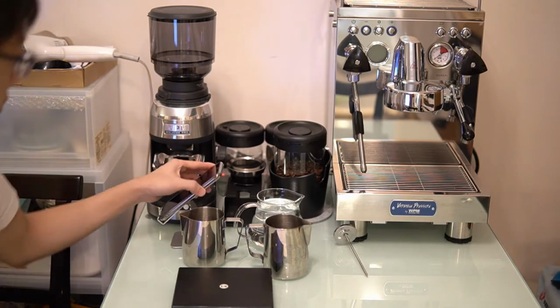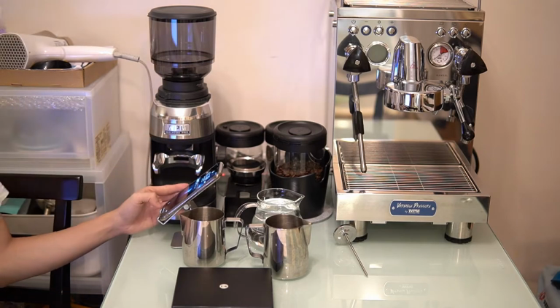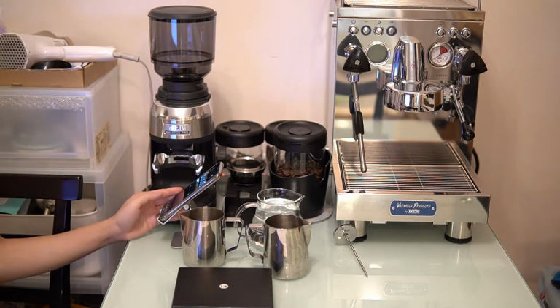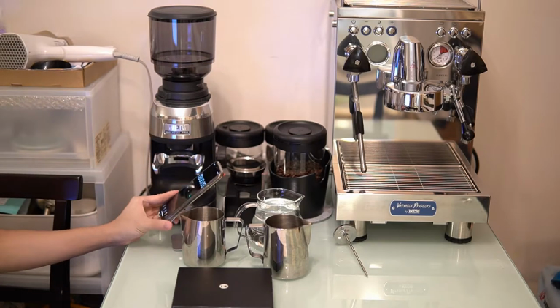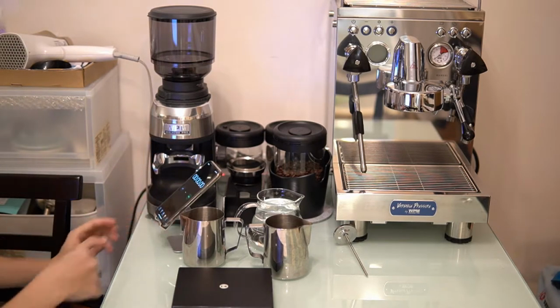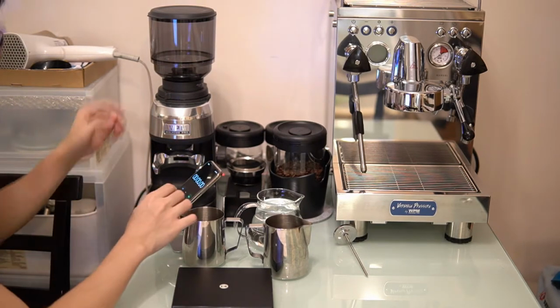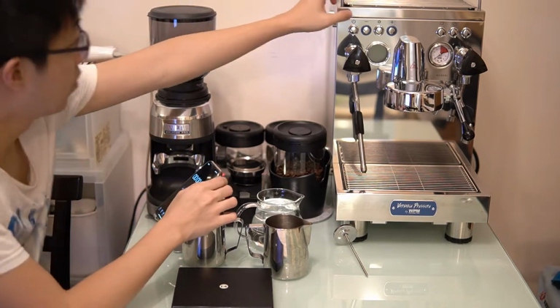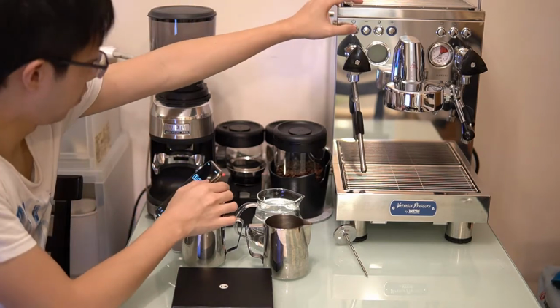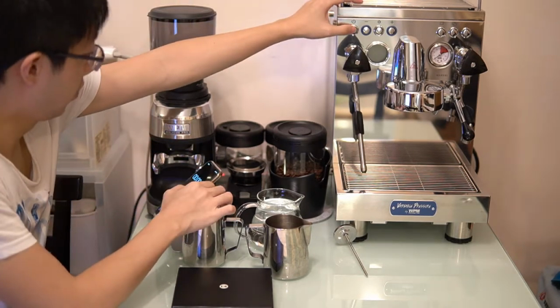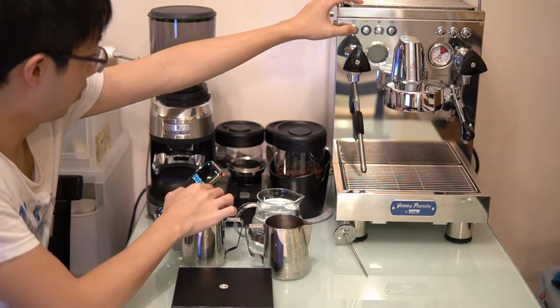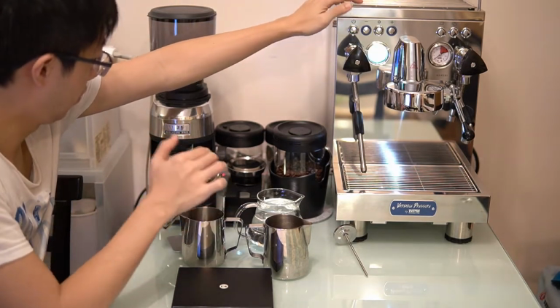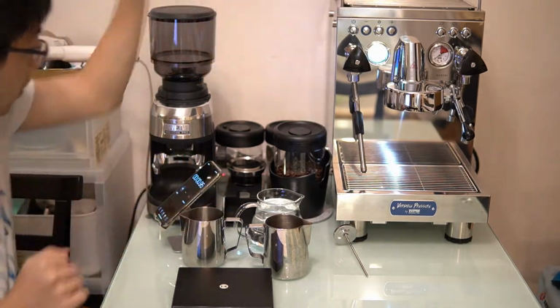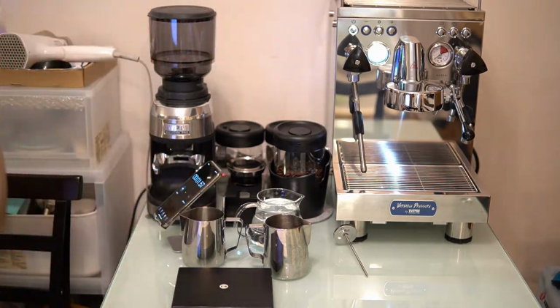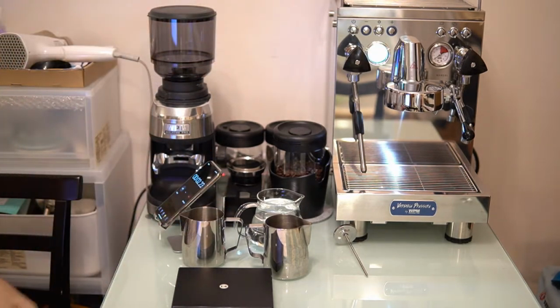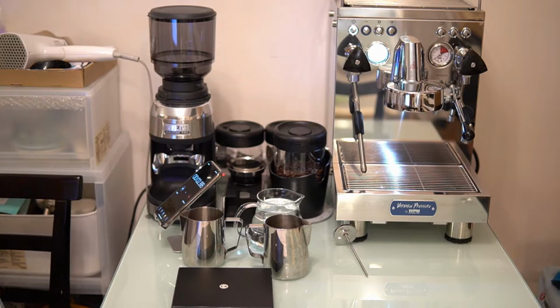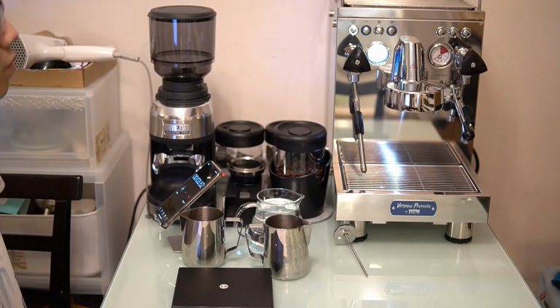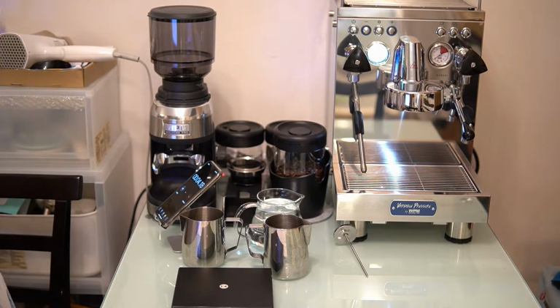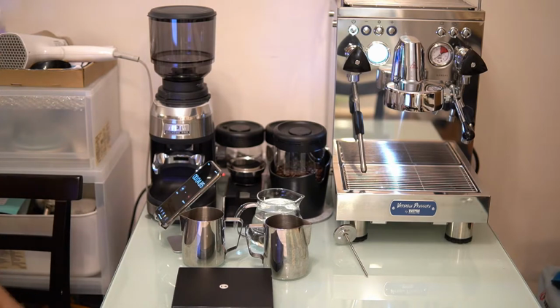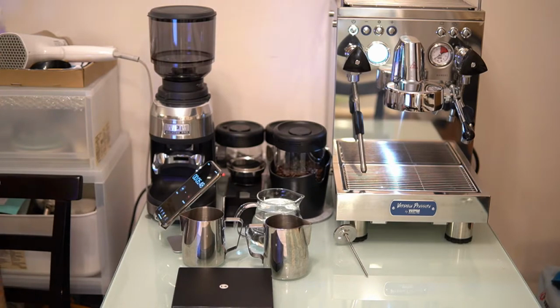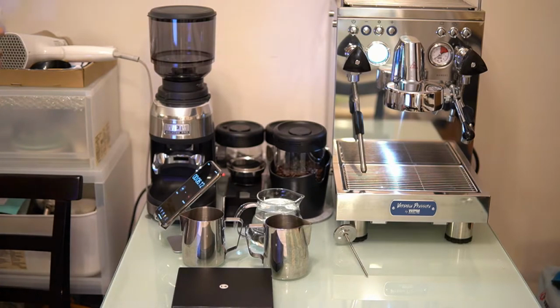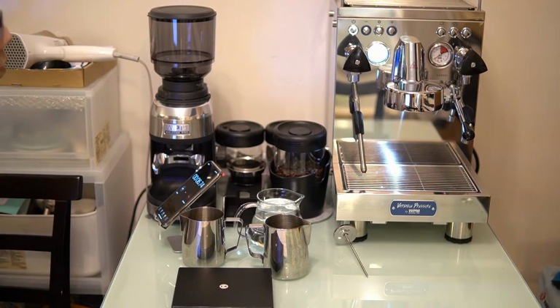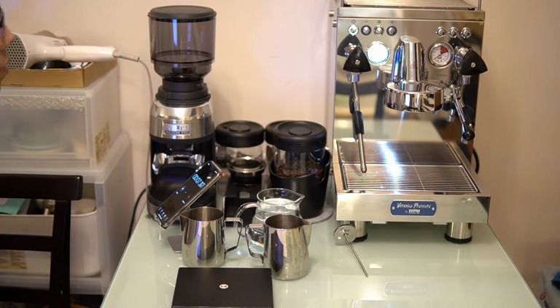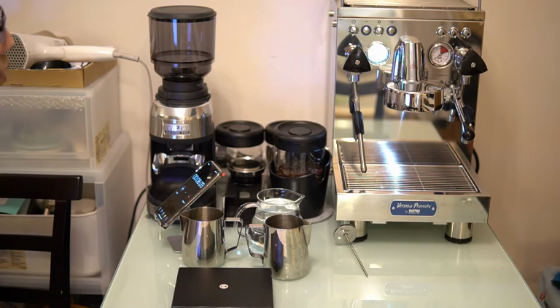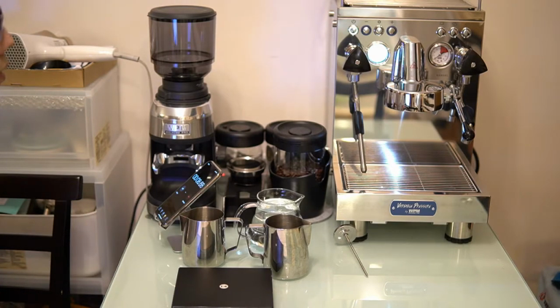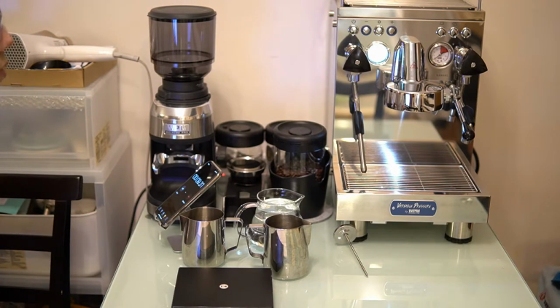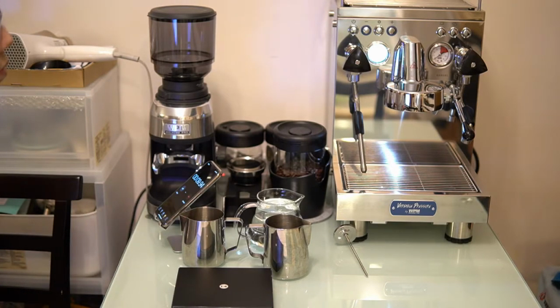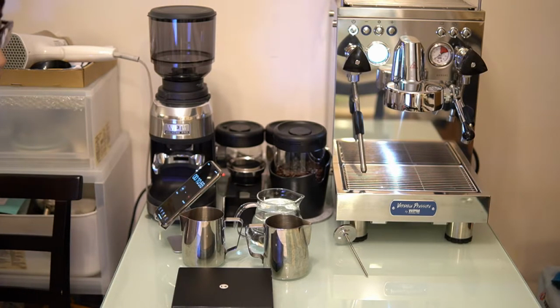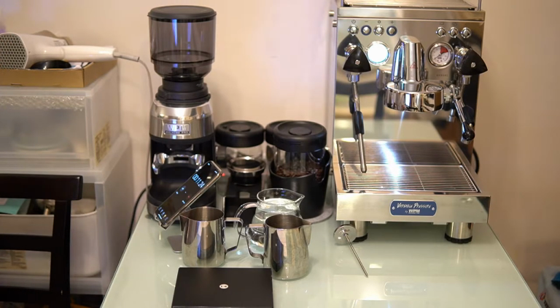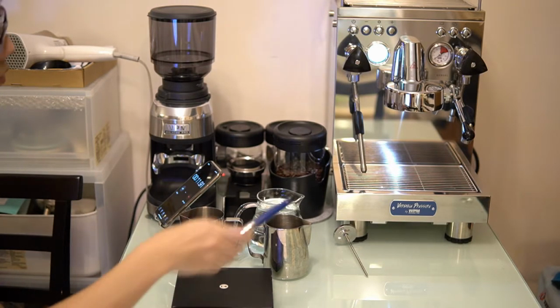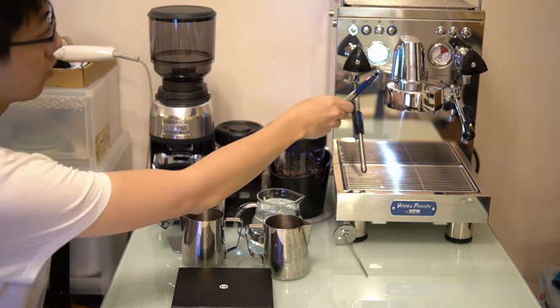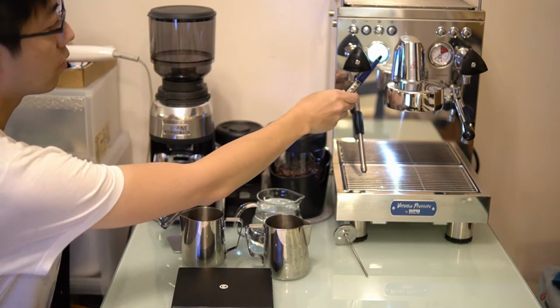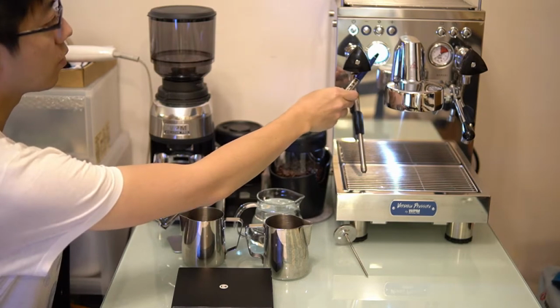Hi again. This is going to be a very quick video. I'm going to do the performance test for my new espresso machine, the WPM KD310.